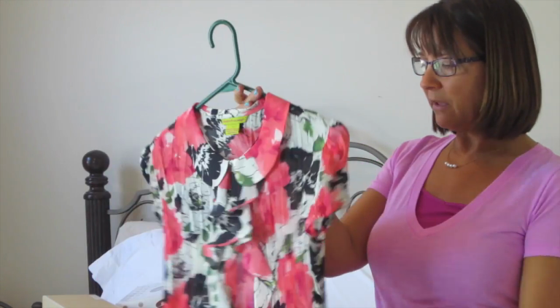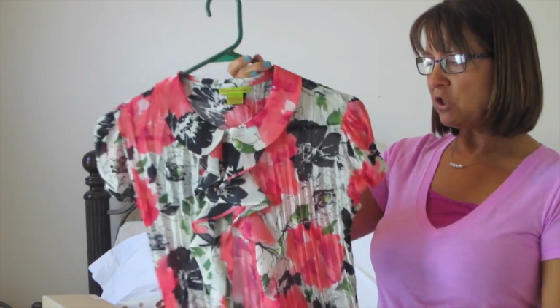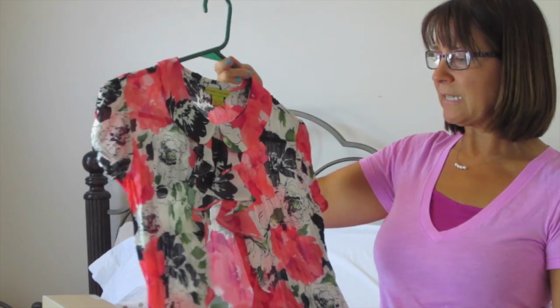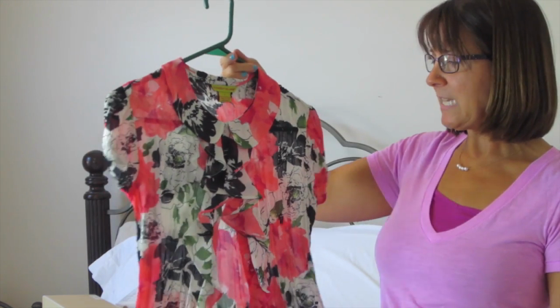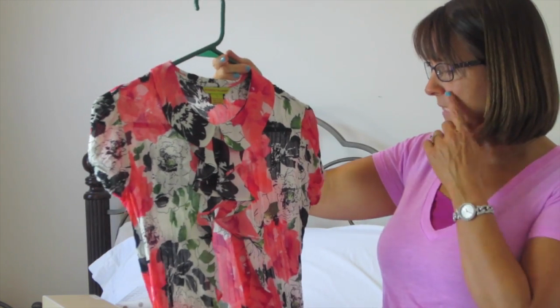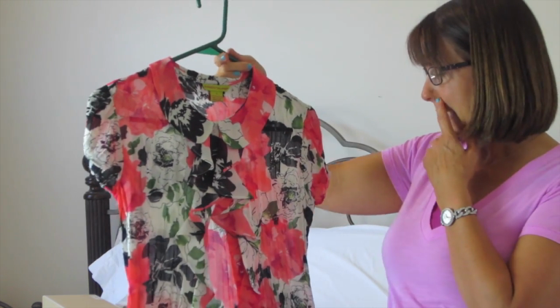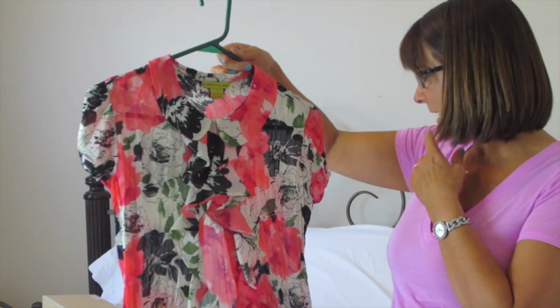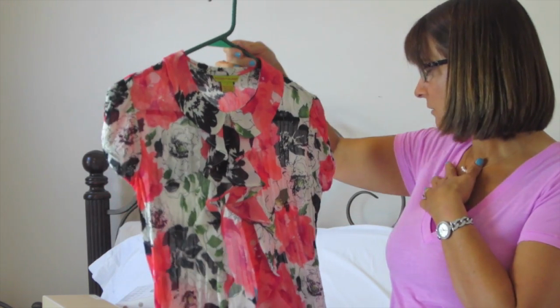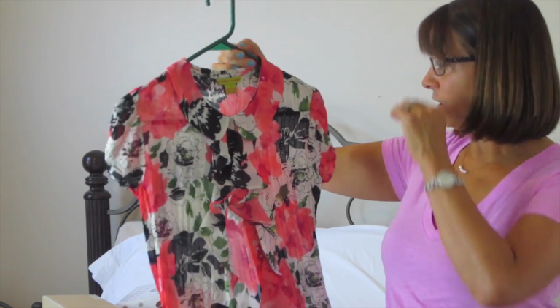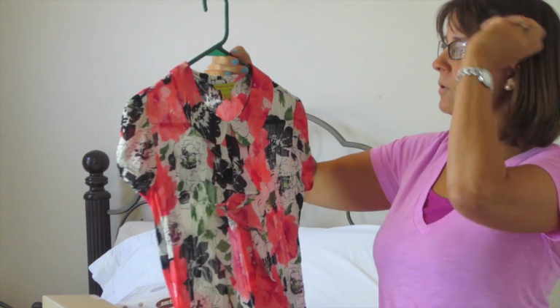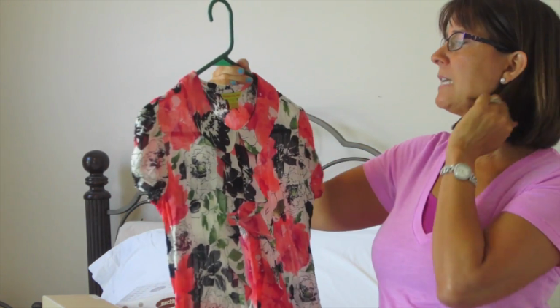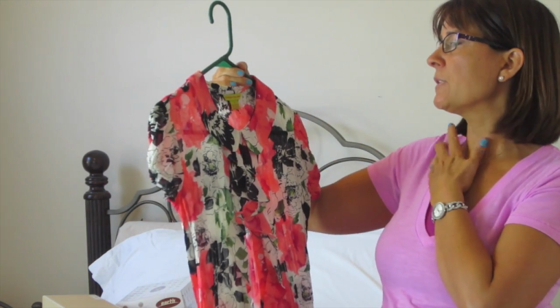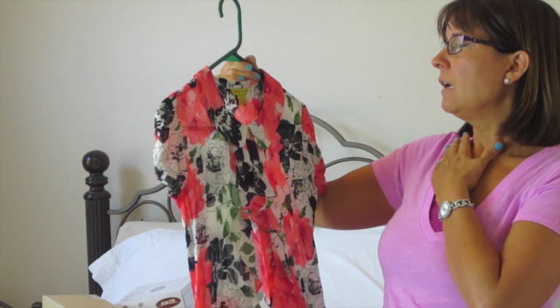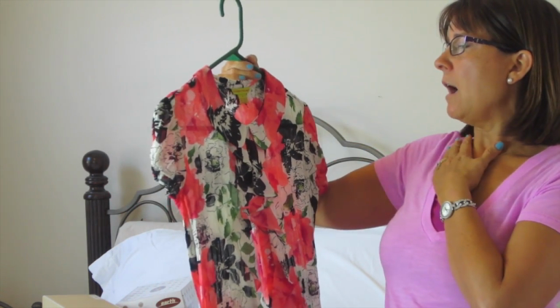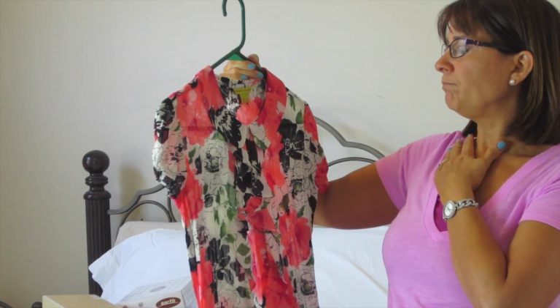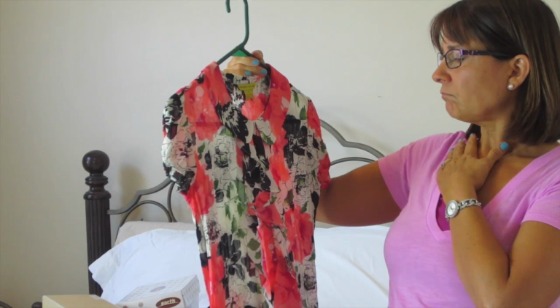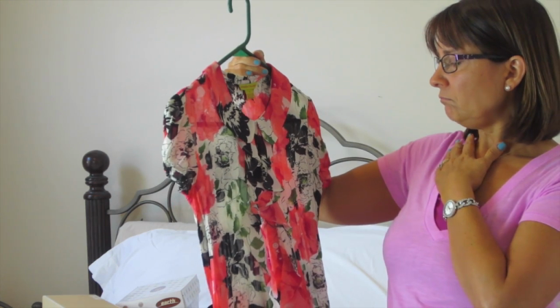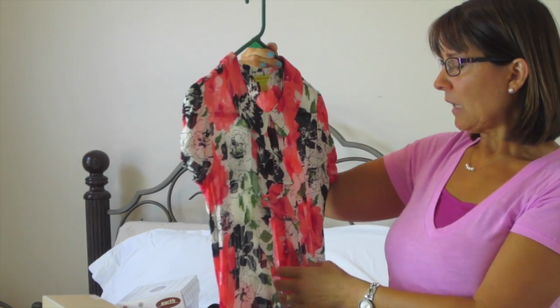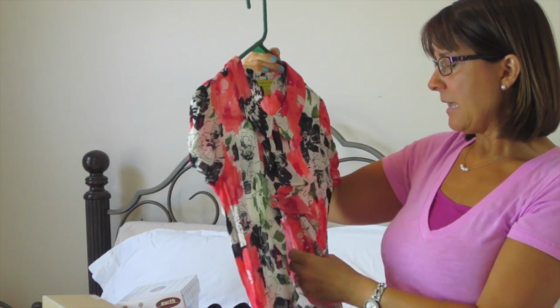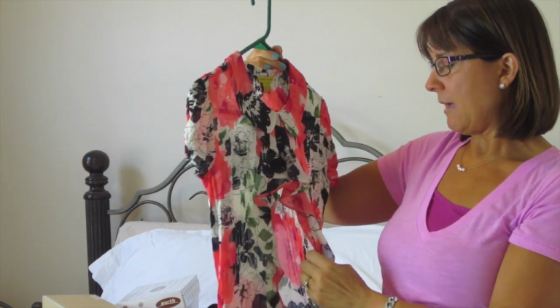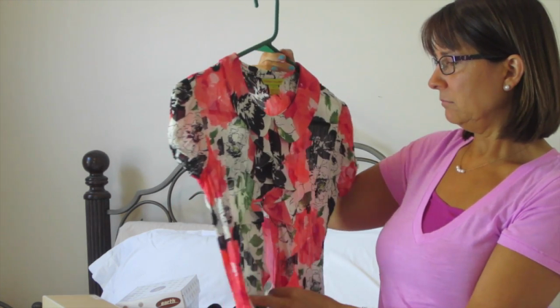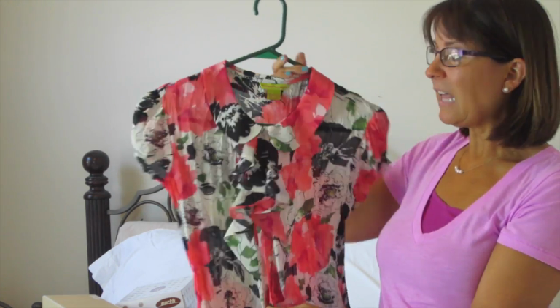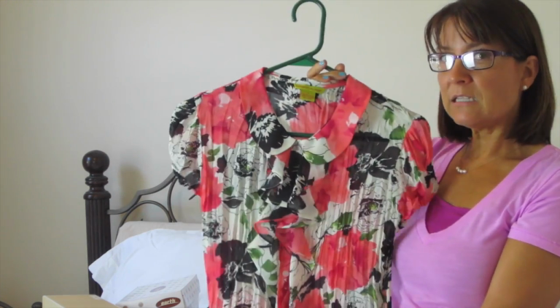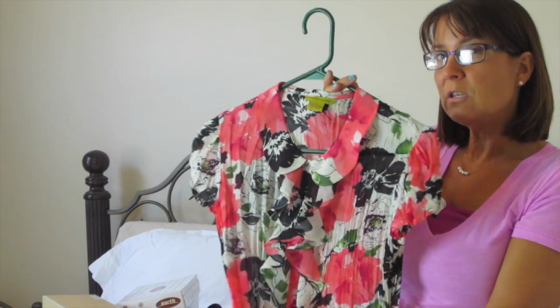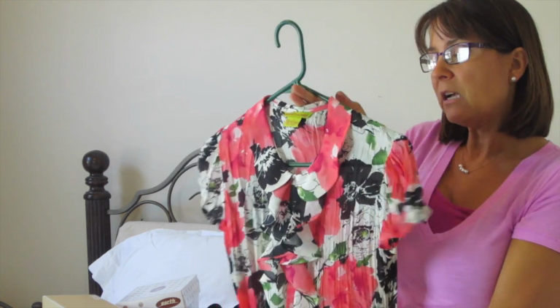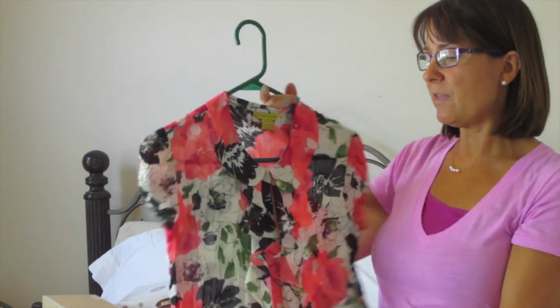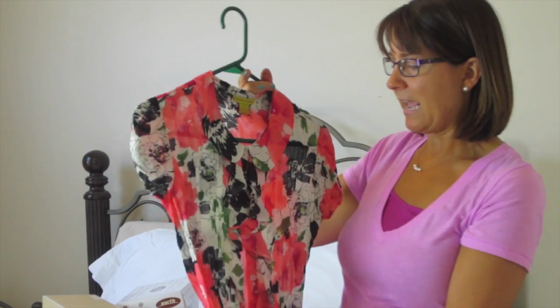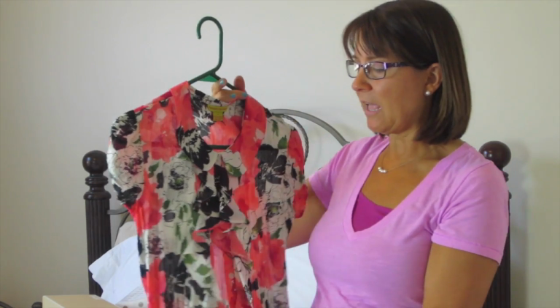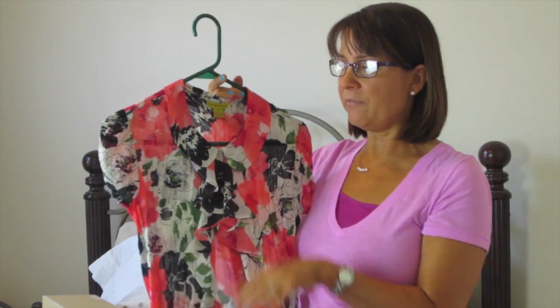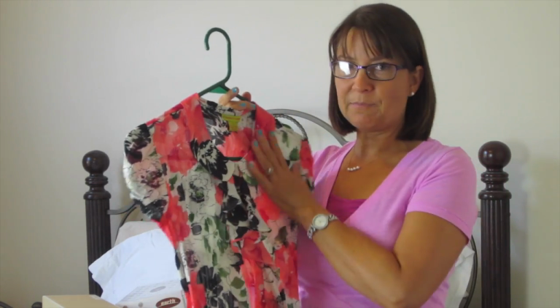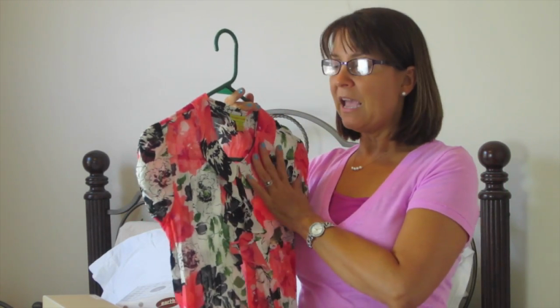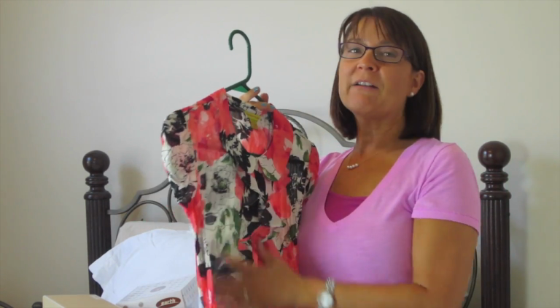This shirt was originally $48 and I paid $11.99. I like it — it's not a color I have a lot of, with the pink, but I have a lot of black so it will go with many things I already own.